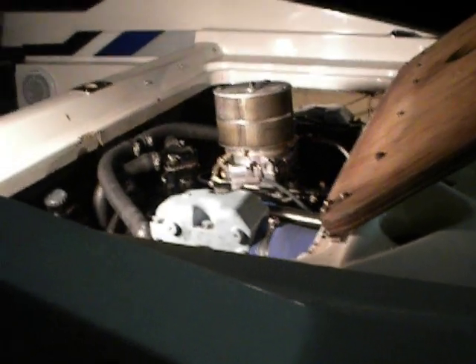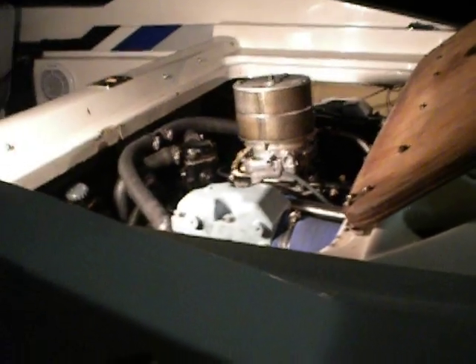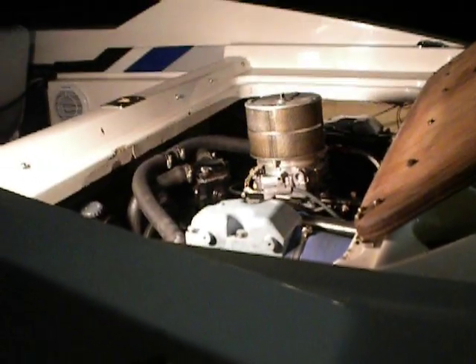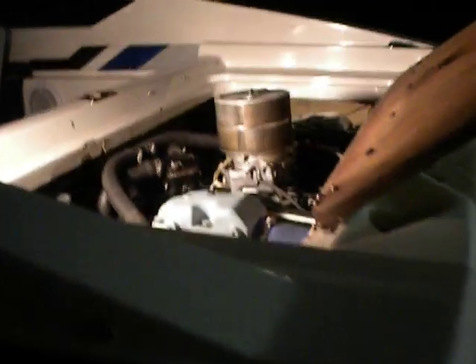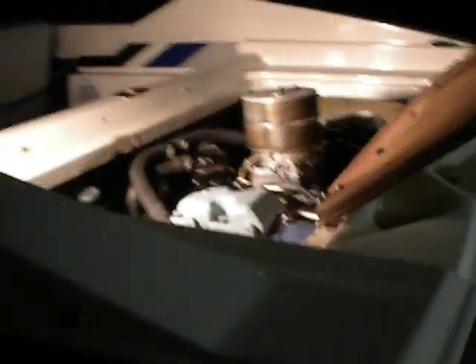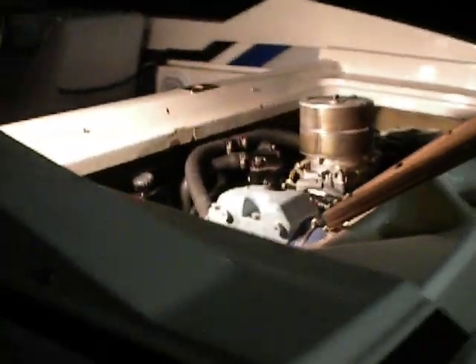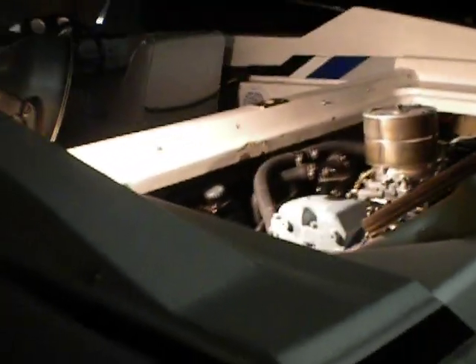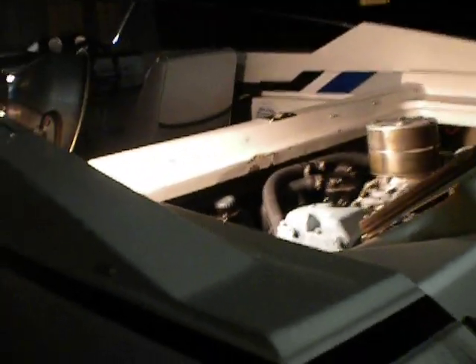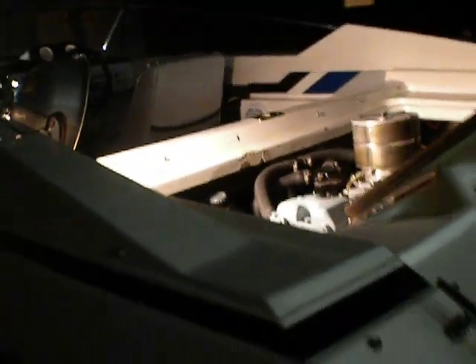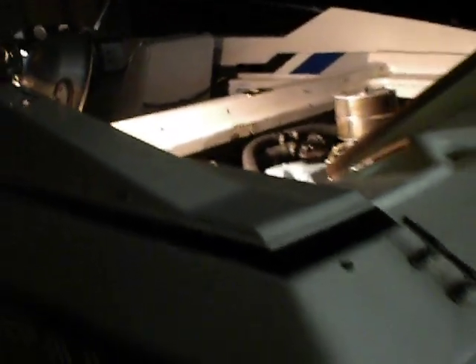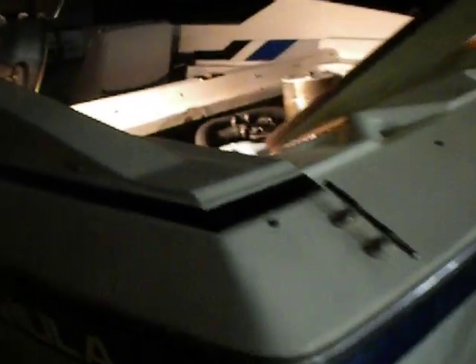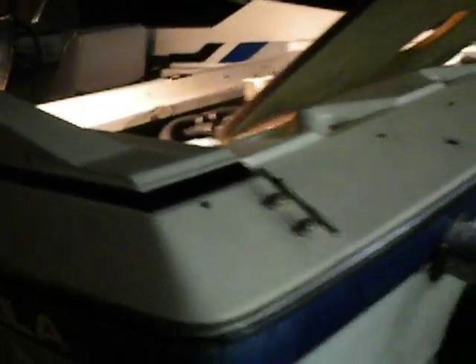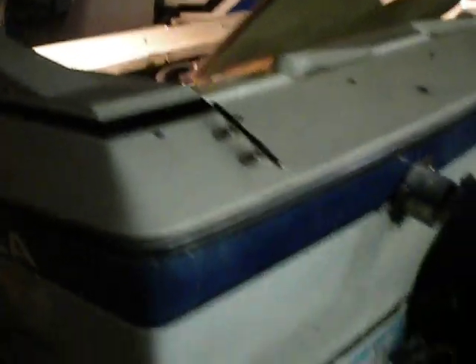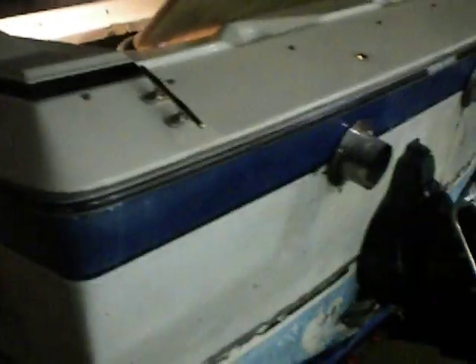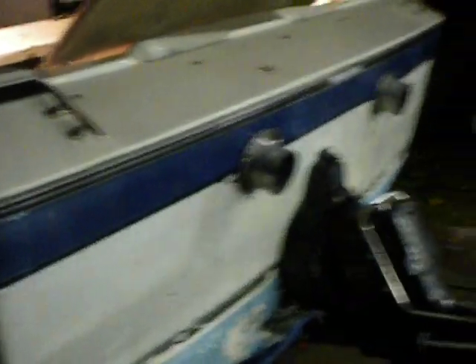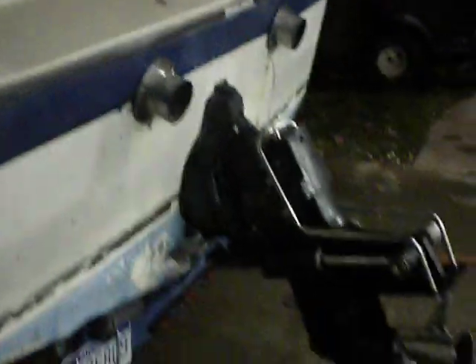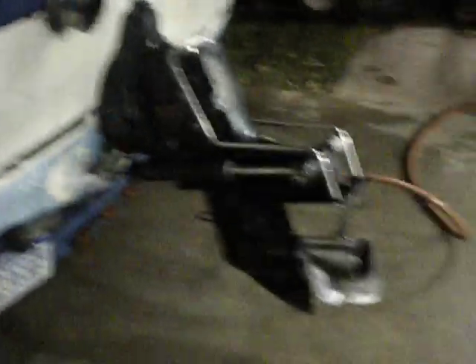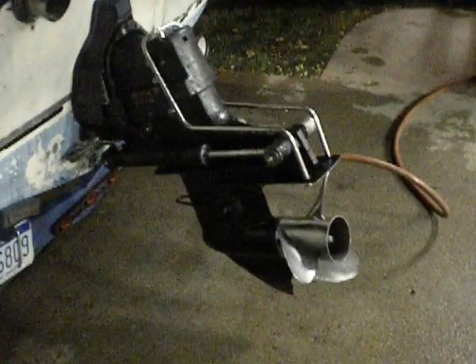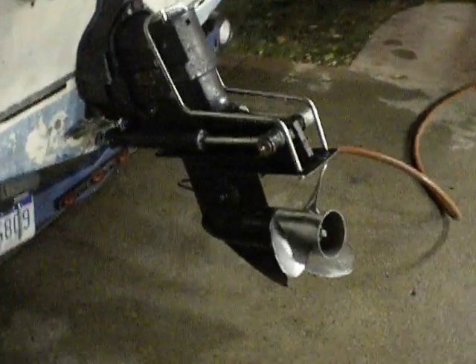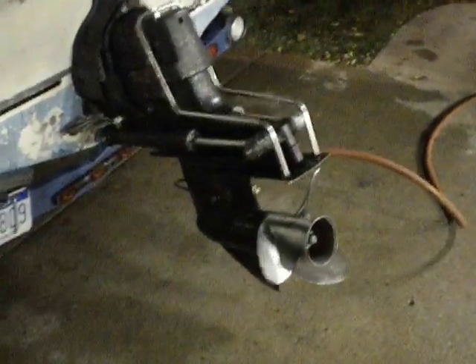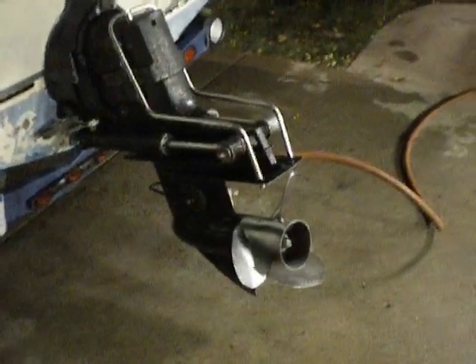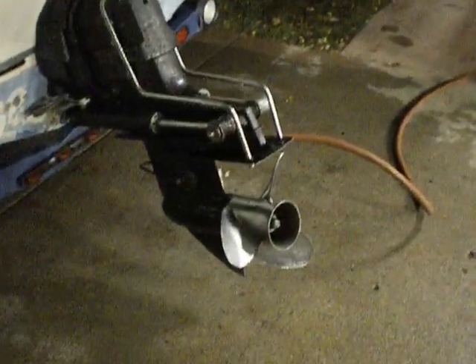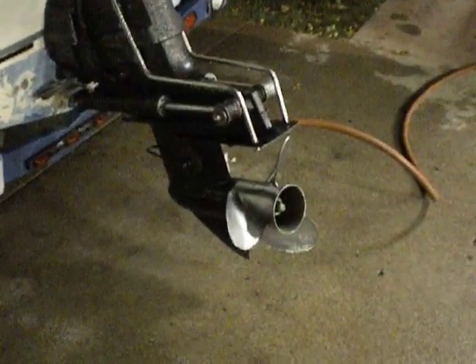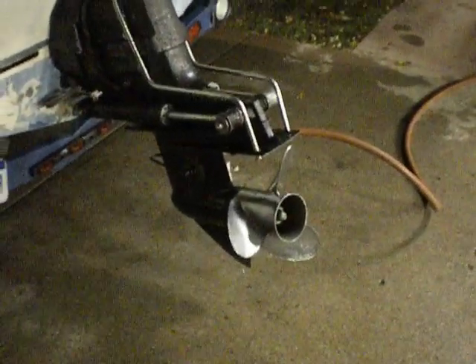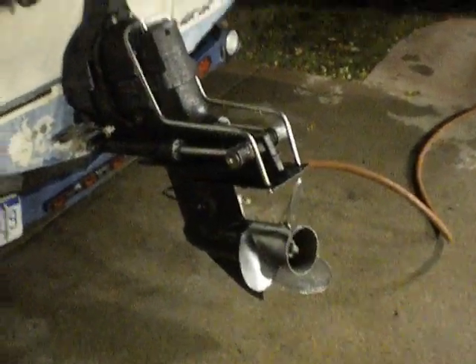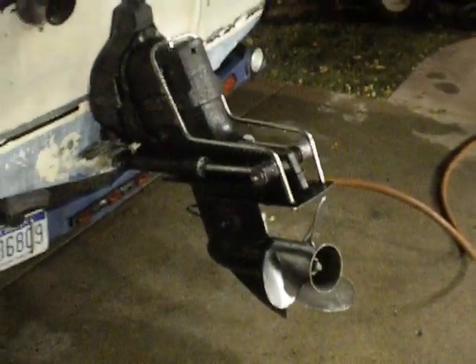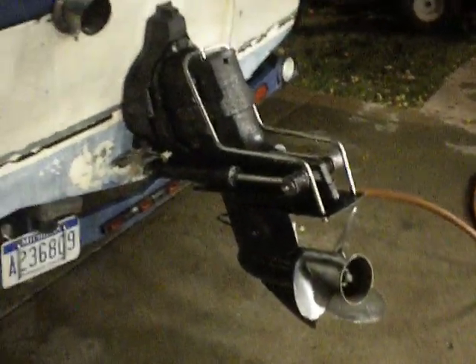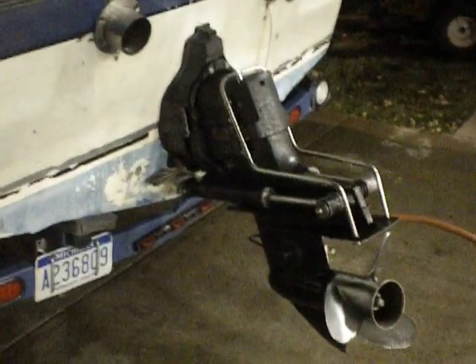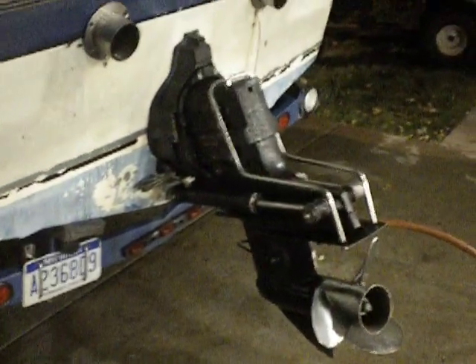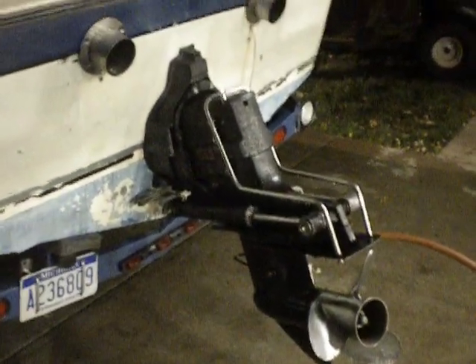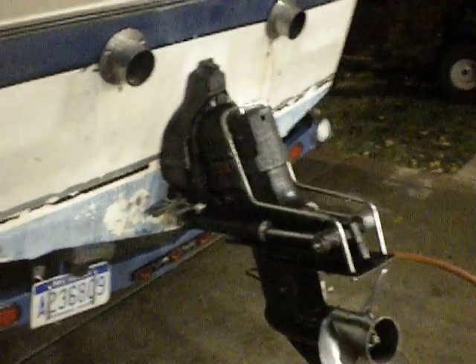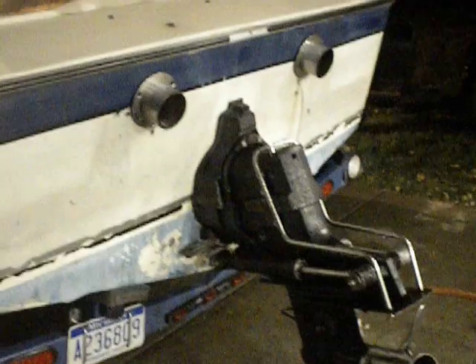As of now, the boat runs anywhere from 67 to 69 miles an hour with a 25 pitch prop and a 1.5 ratio out drive.